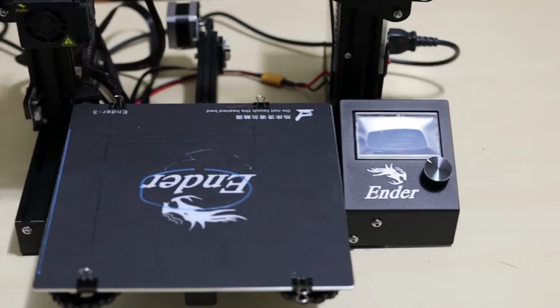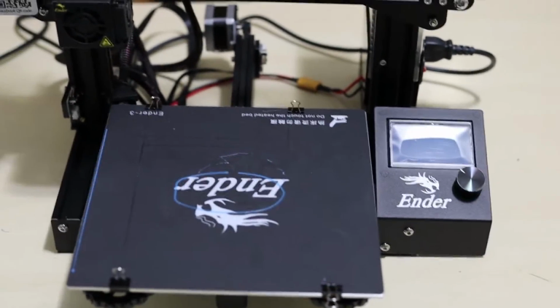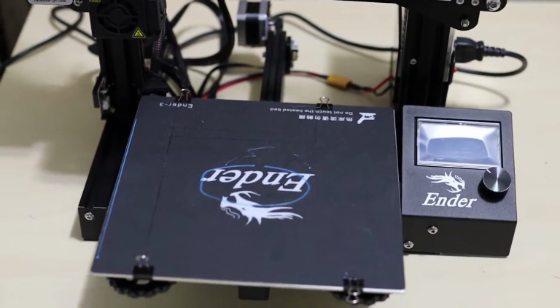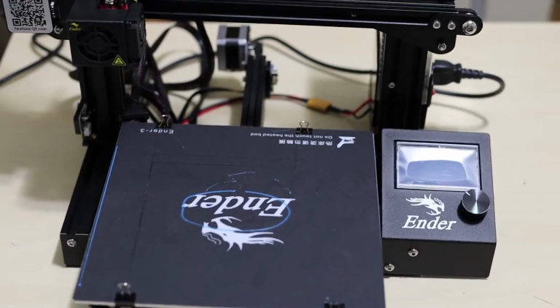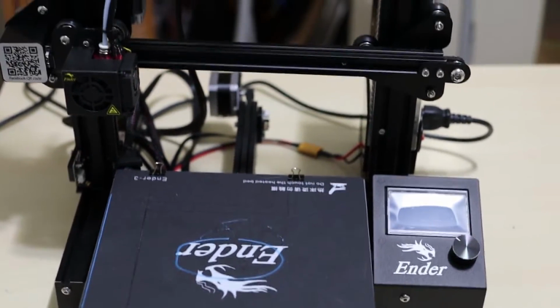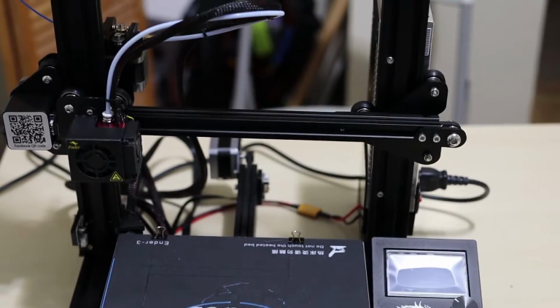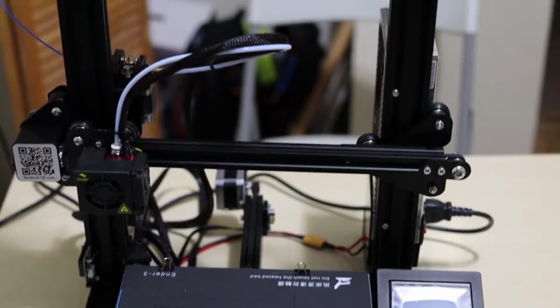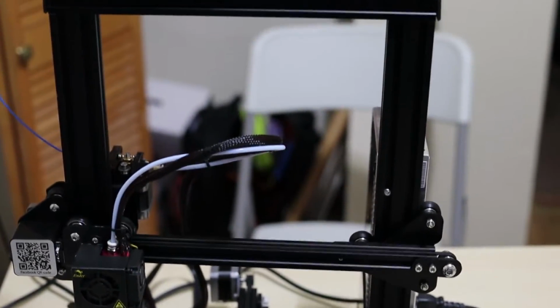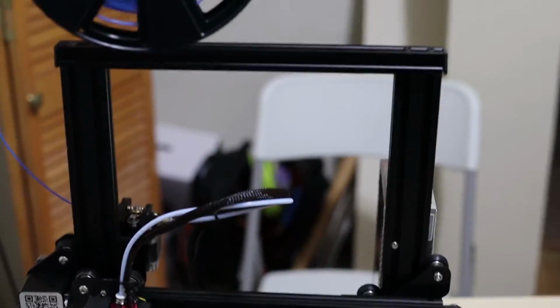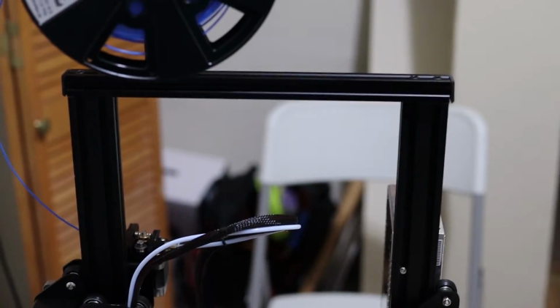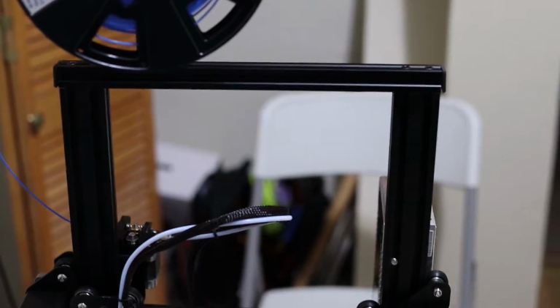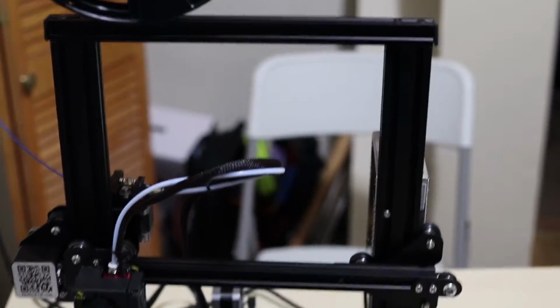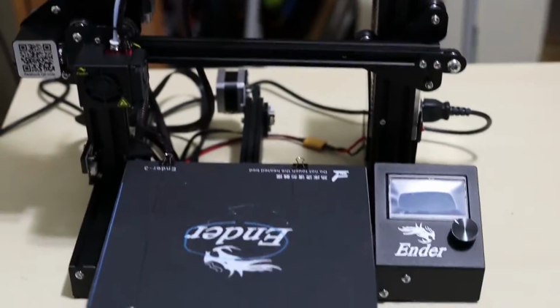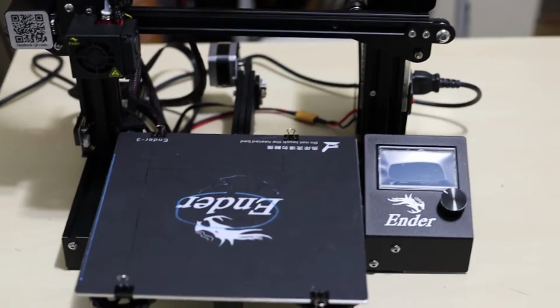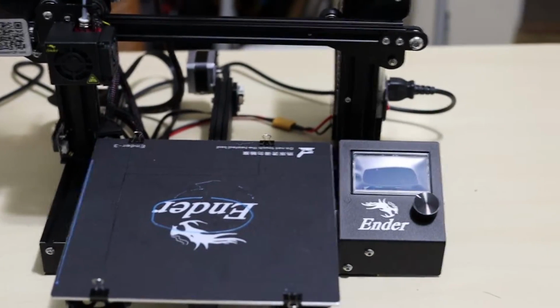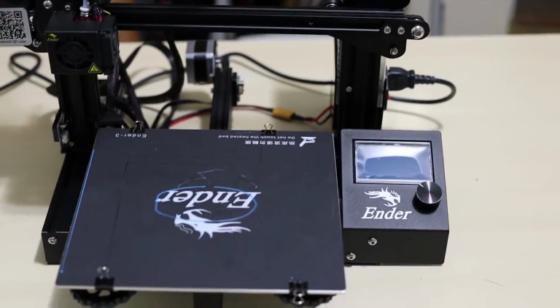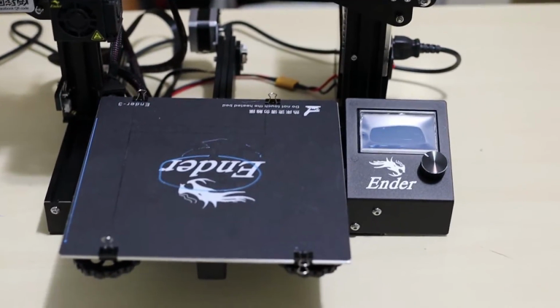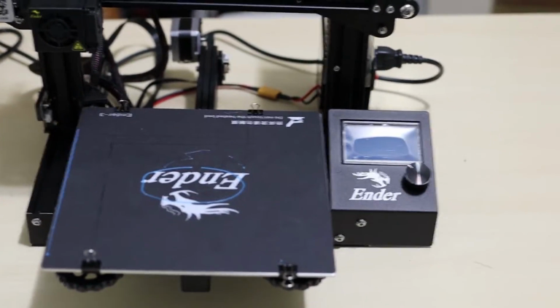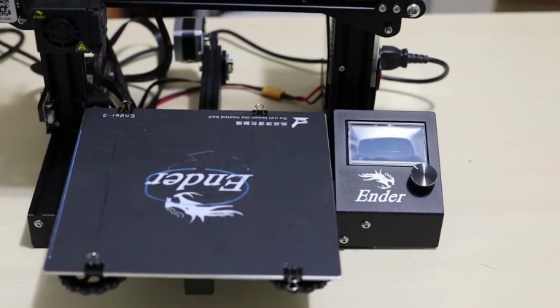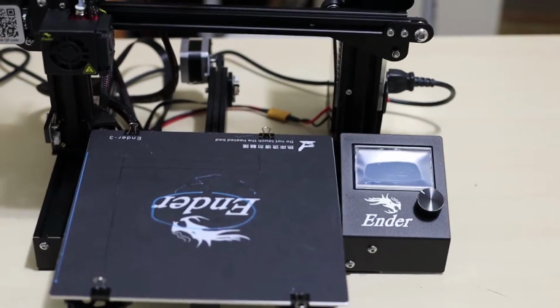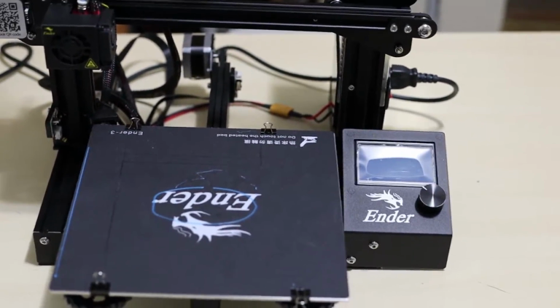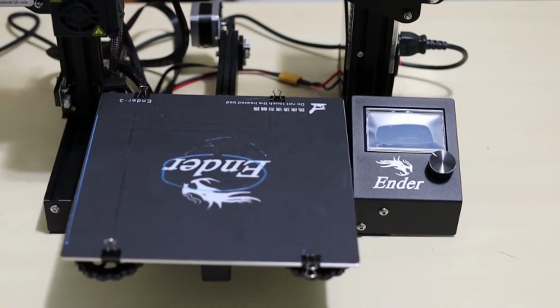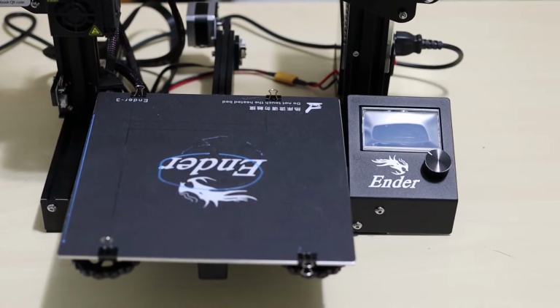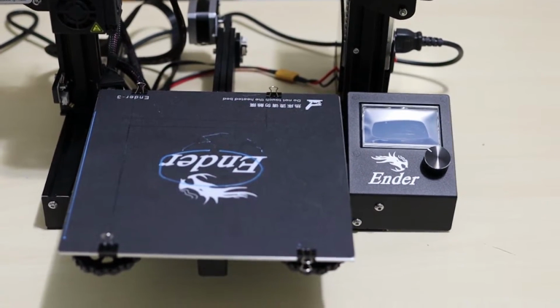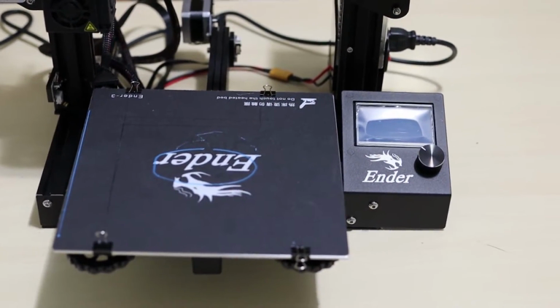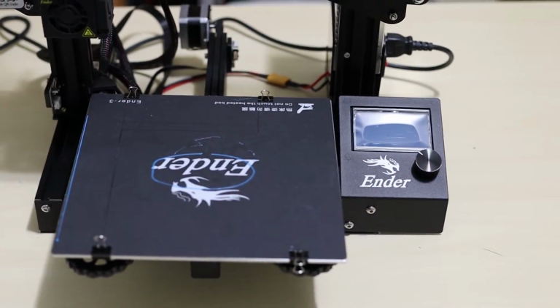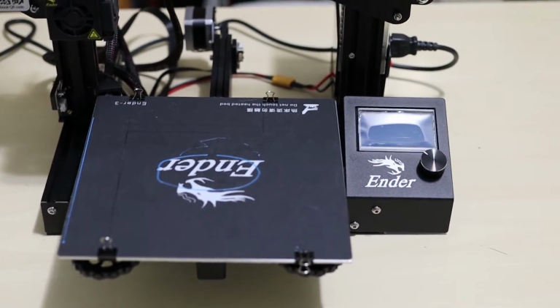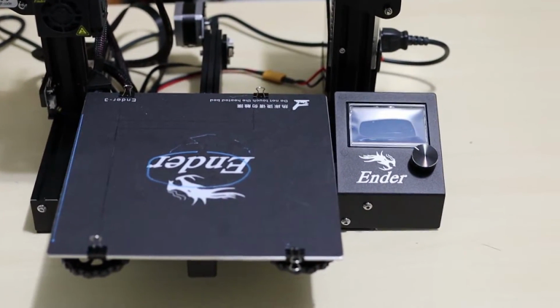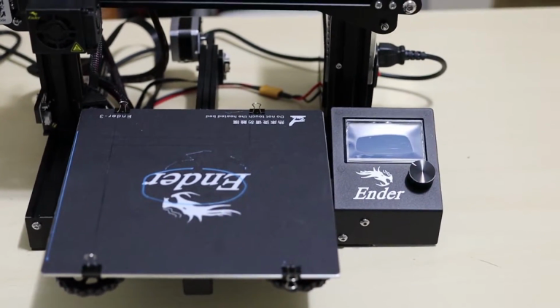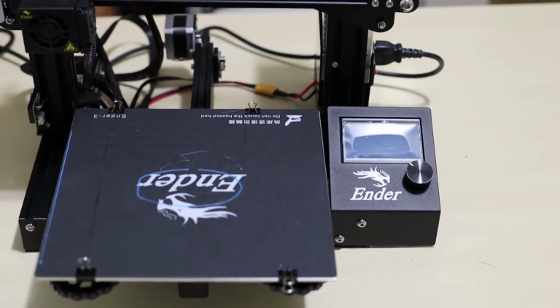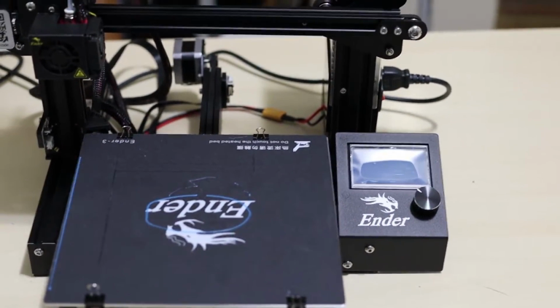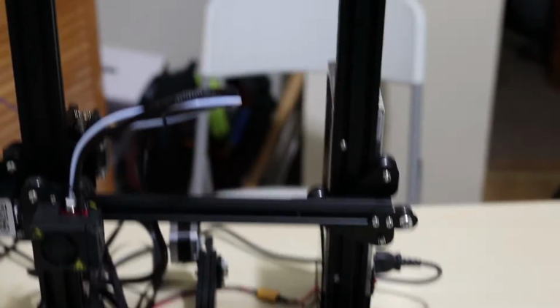I'm going to print something right now really quickly. I'd like to let you guys know that this printer — I'll leave a link in the description — it is only $200. In some cases you can get it under $200. I'll leave a link in the description. Highly recommend this. I love this printer.